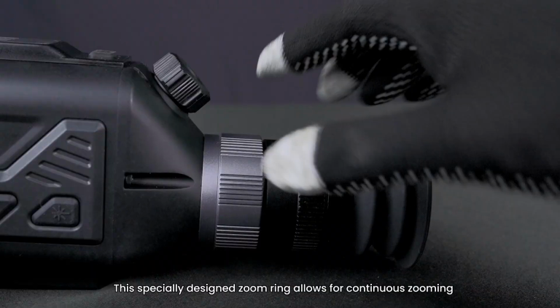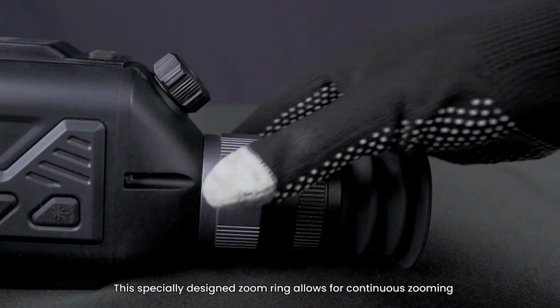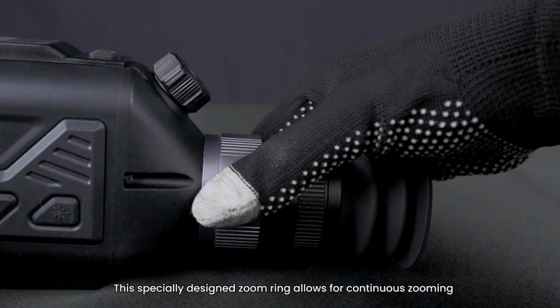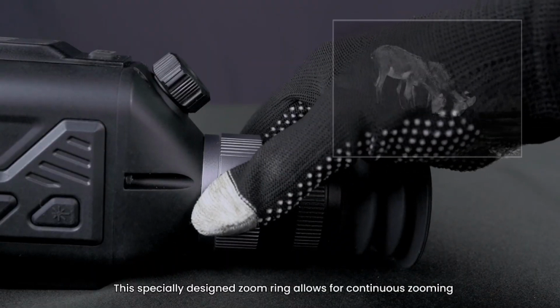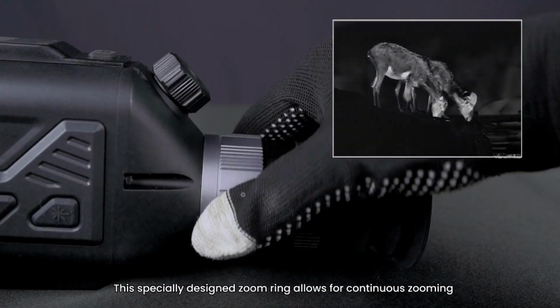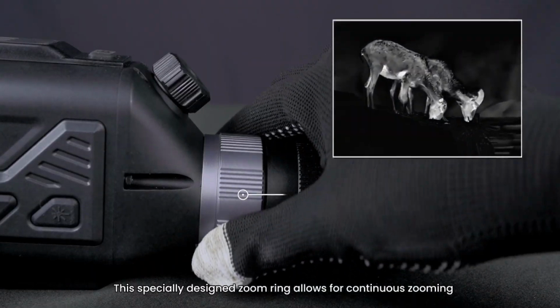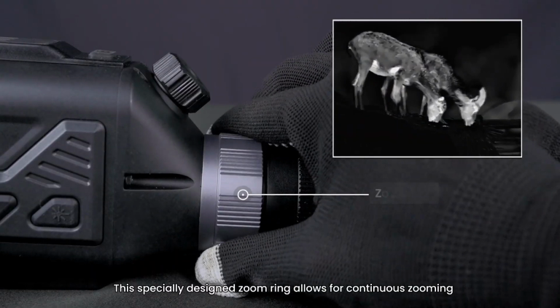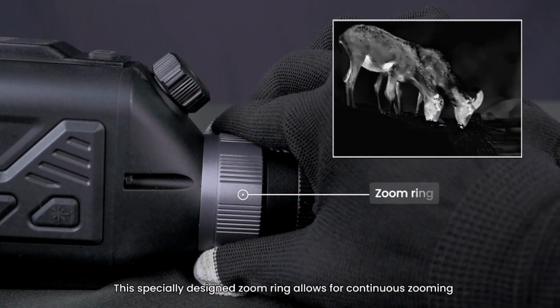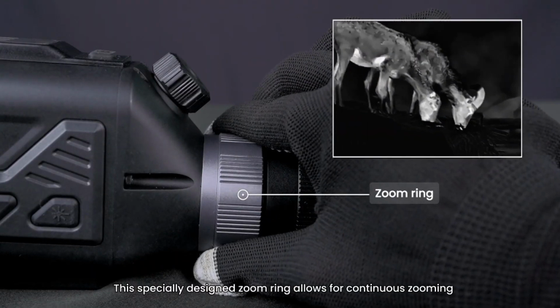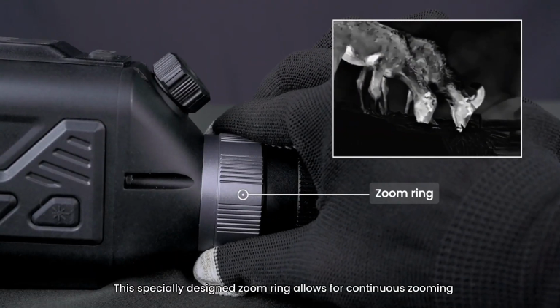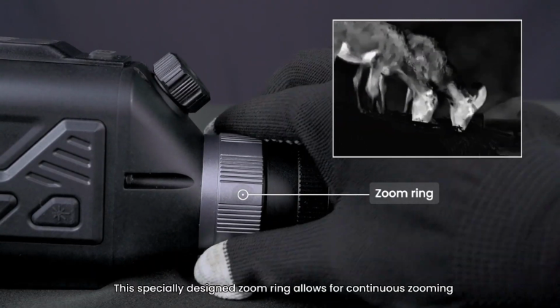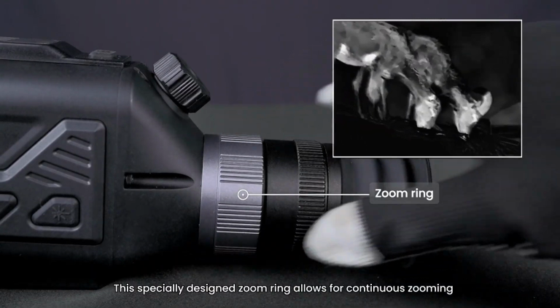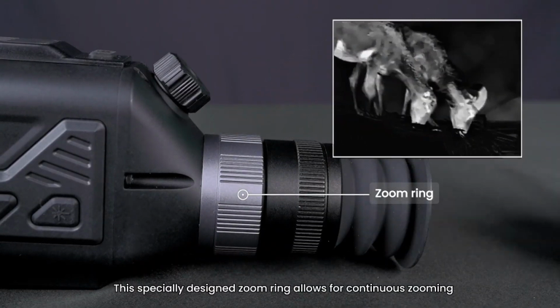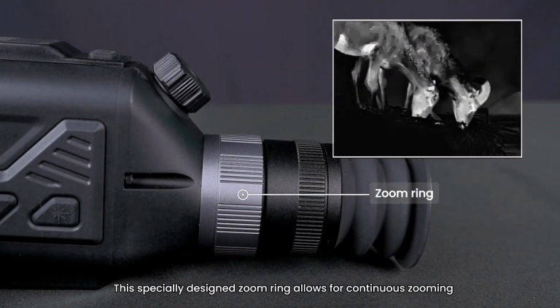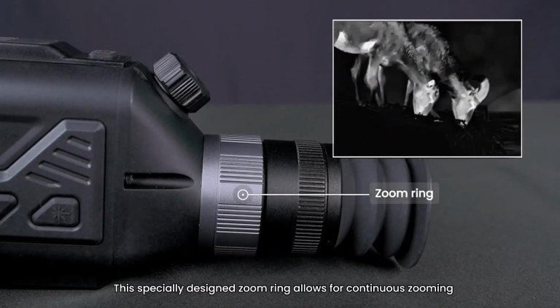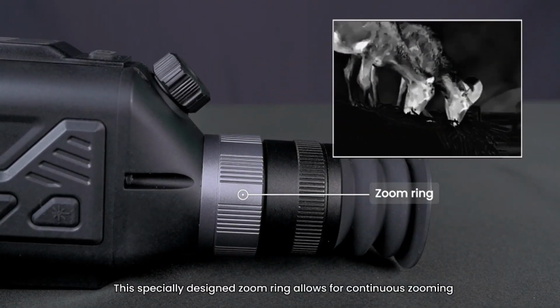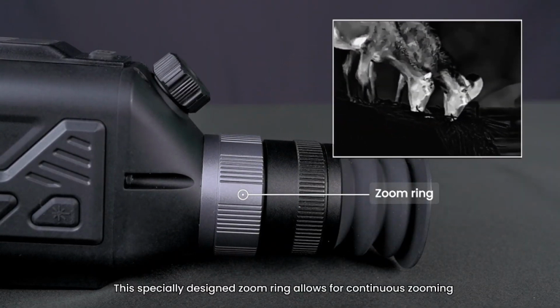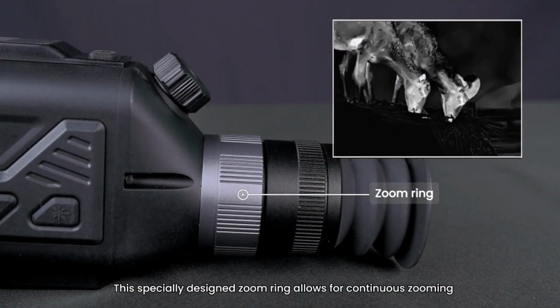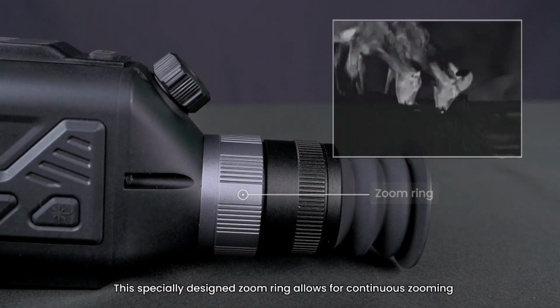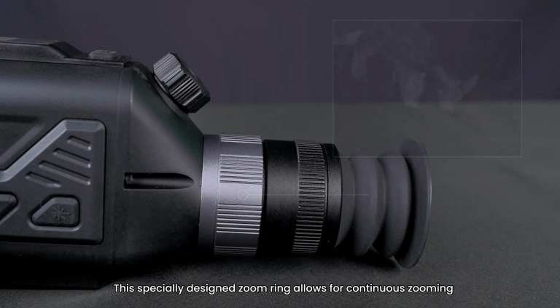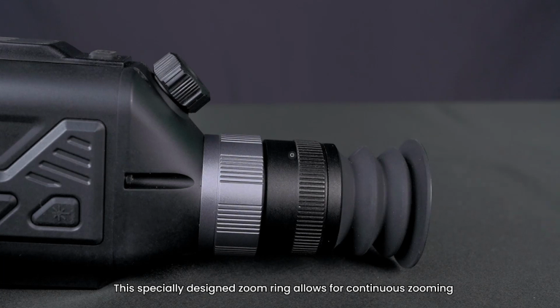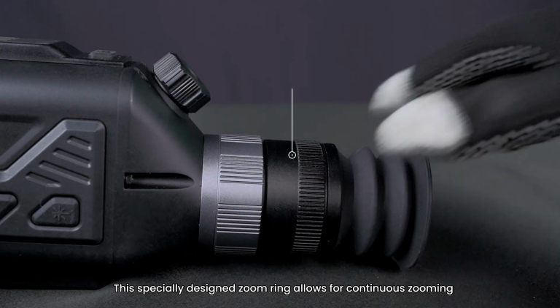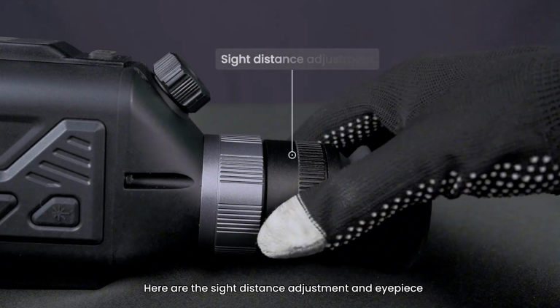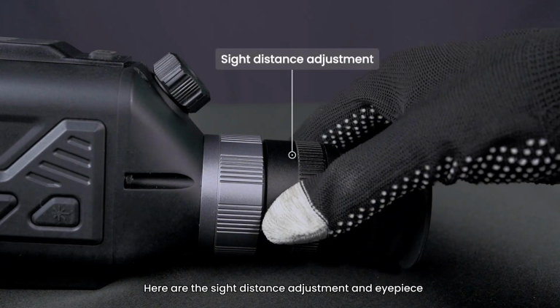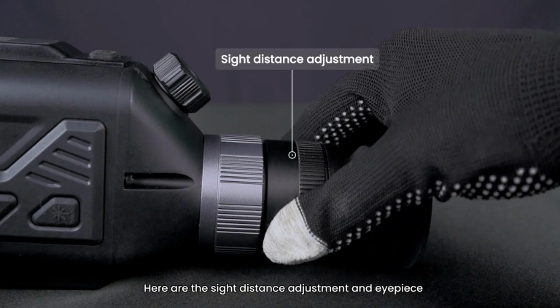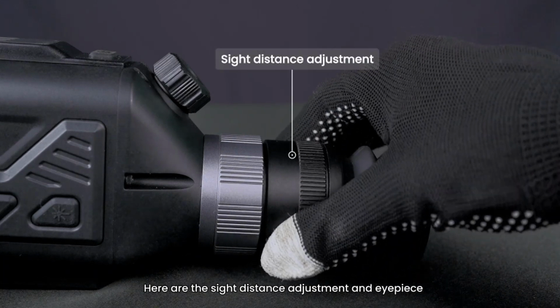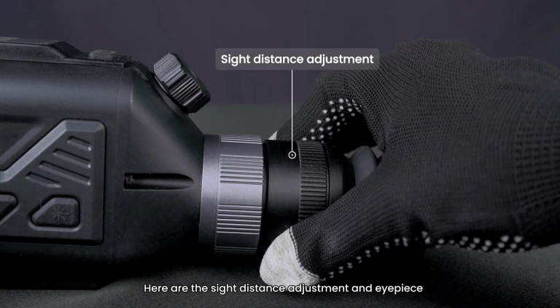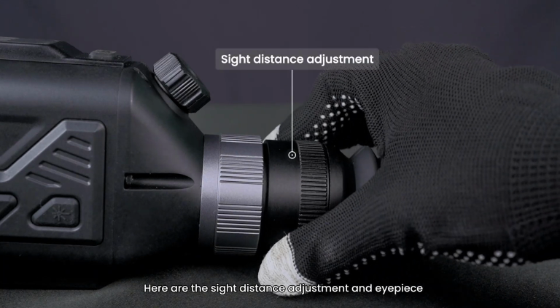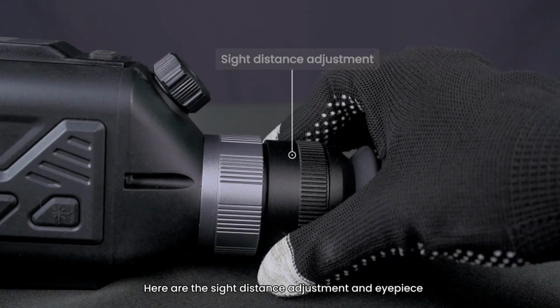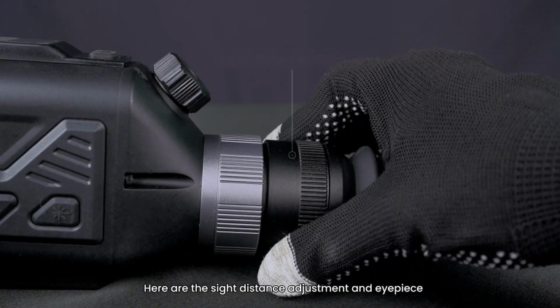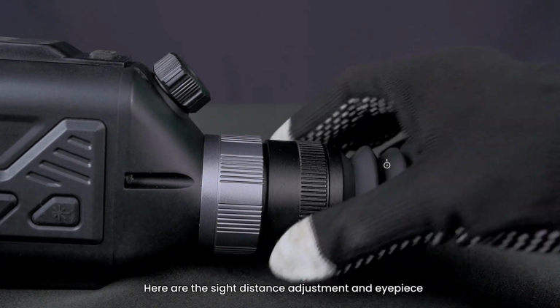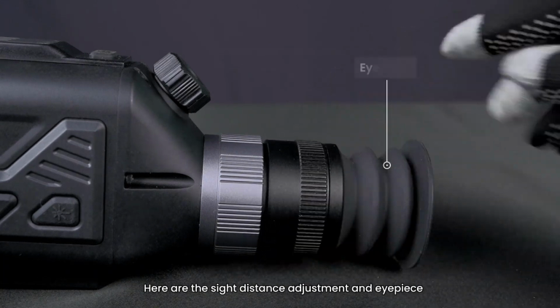This specially designed zoom ring allows for continuous zooming. Here are the sight distance adjustment and eyepiece.